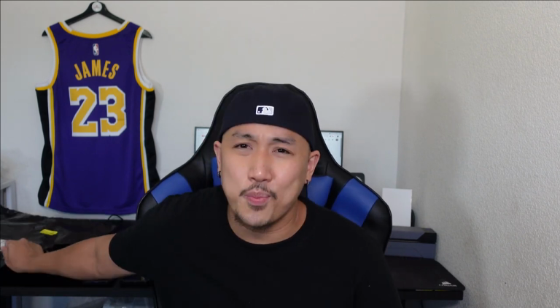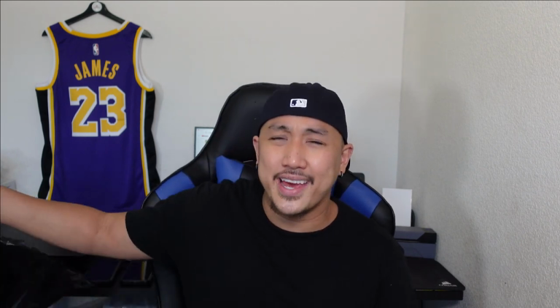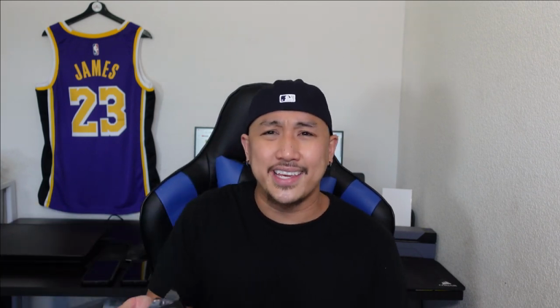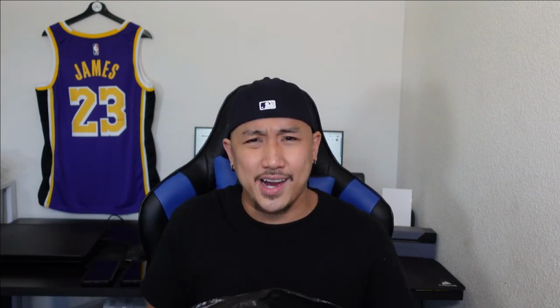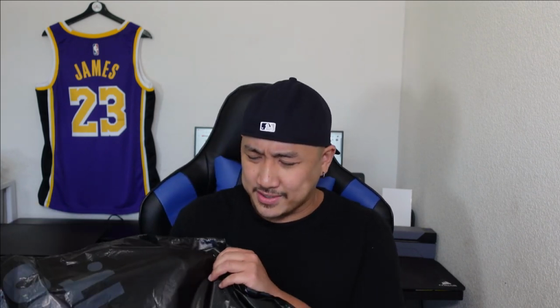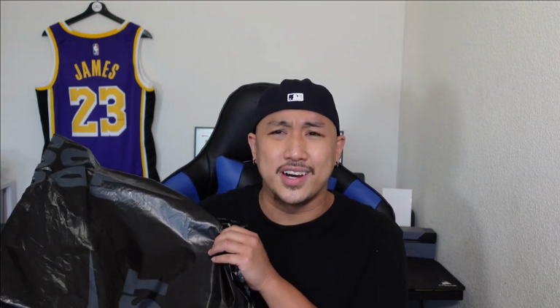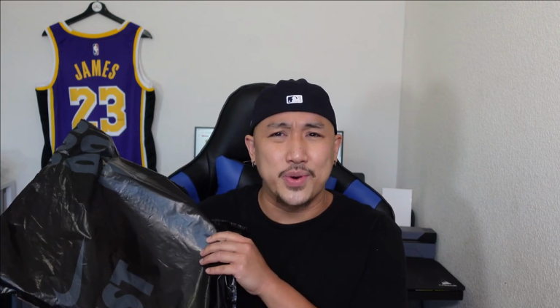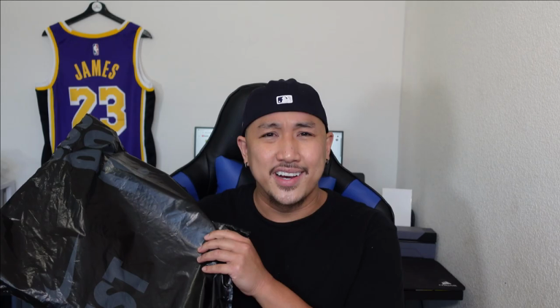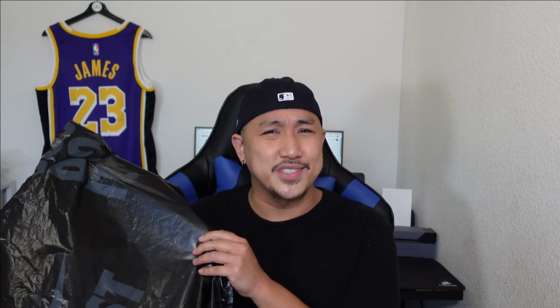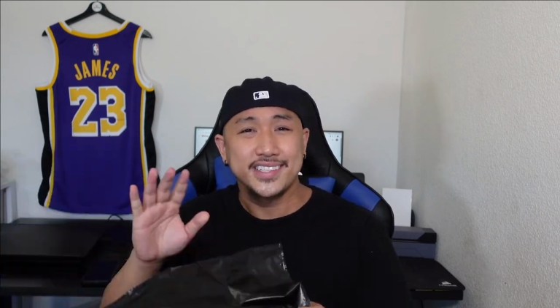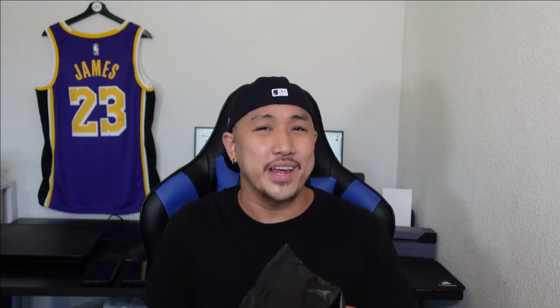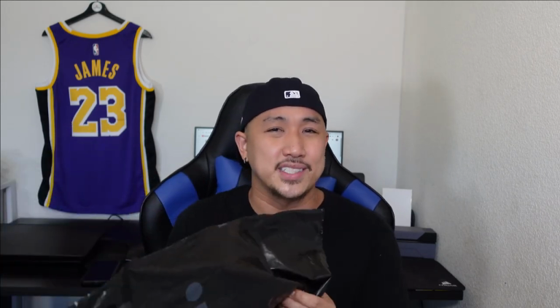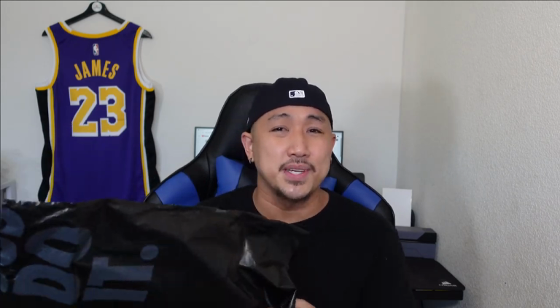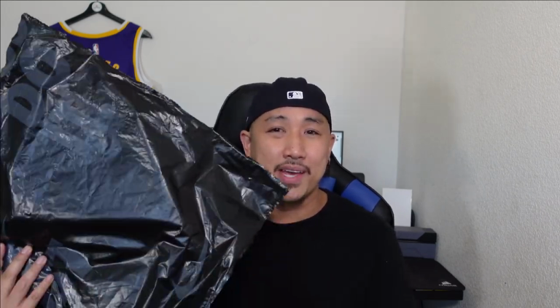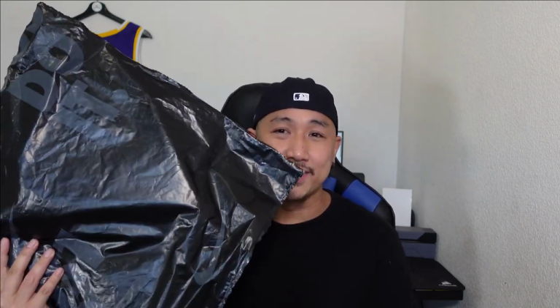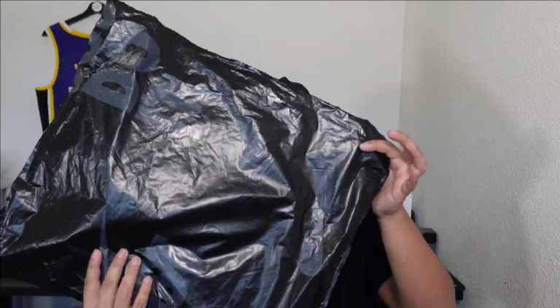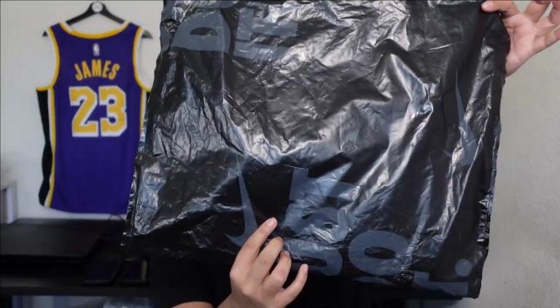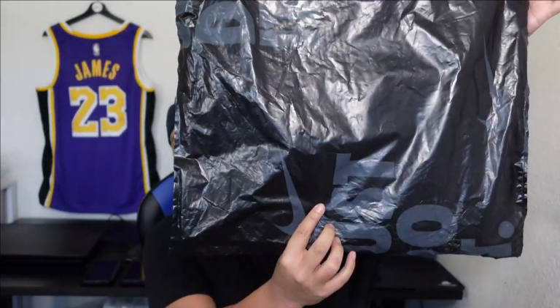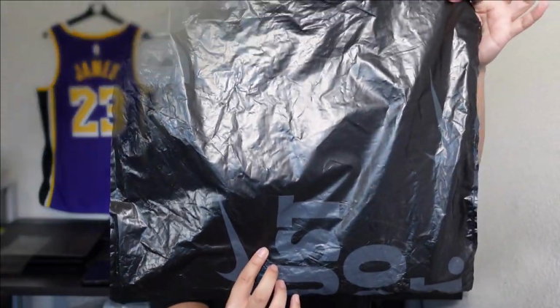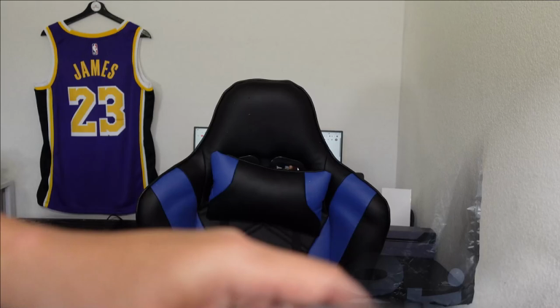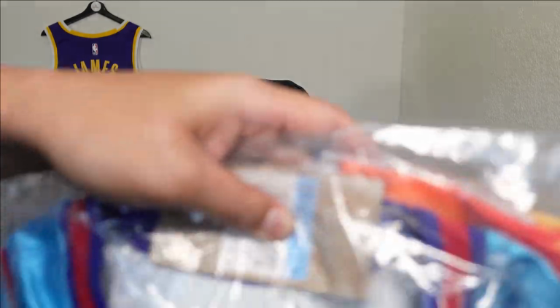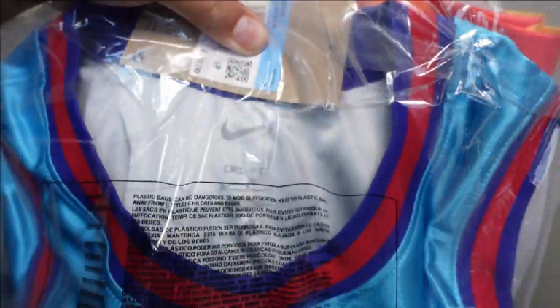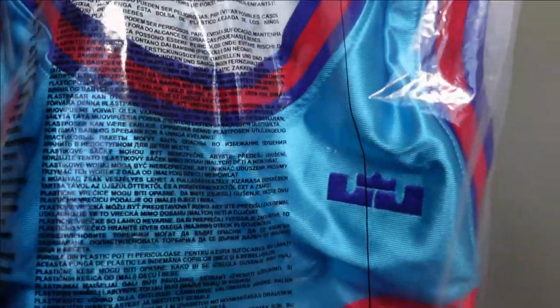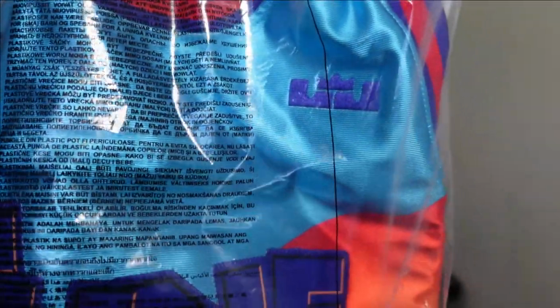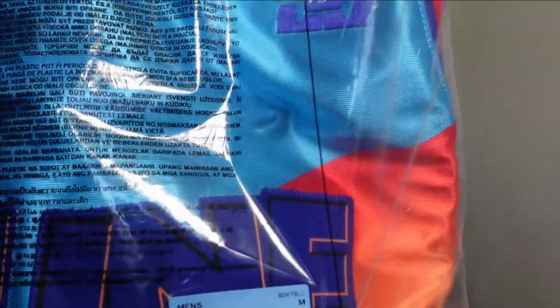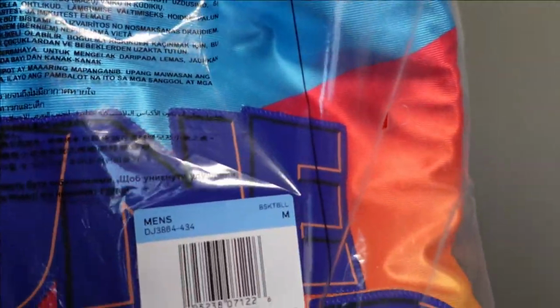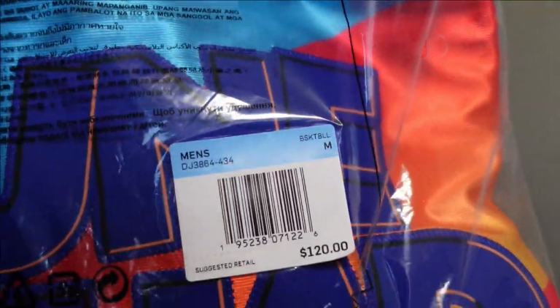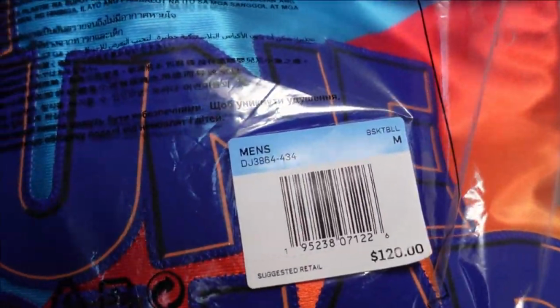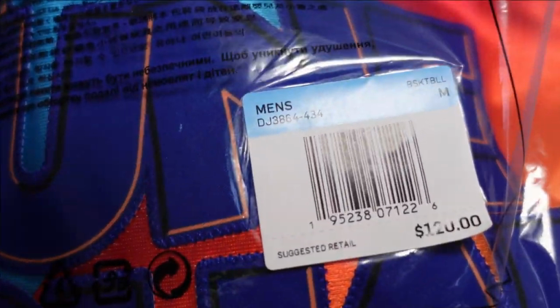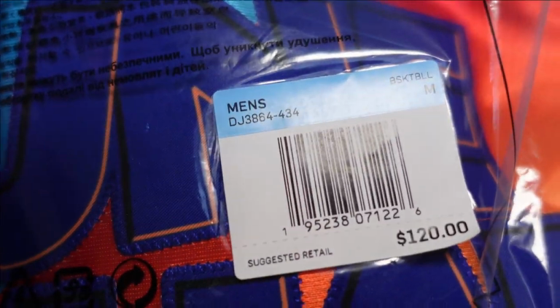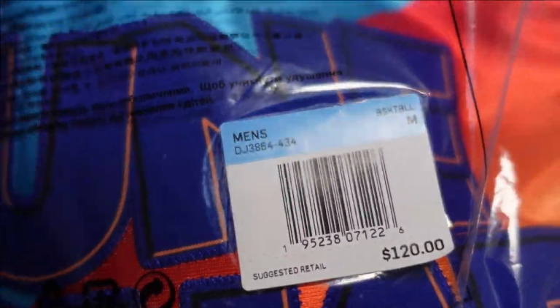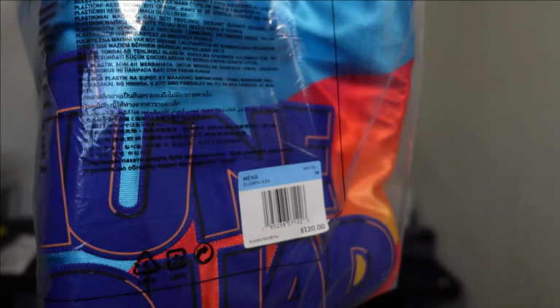So I bought it at Nike.com for $120 — somewhere in that $110 to $120 range. It's supposed to be a swingman jersey but this is what it came in. Right here we got the packaging — it's pretty much your standard Nike package. So $120 for sure.